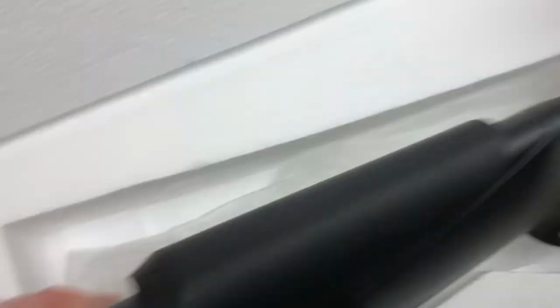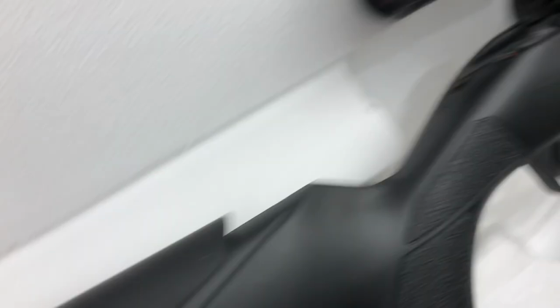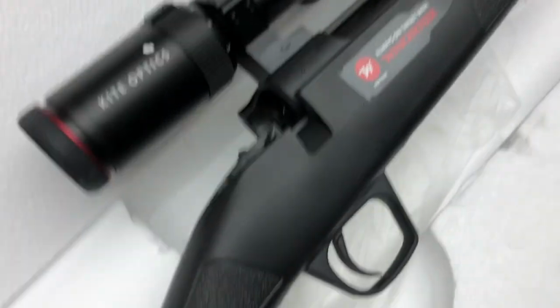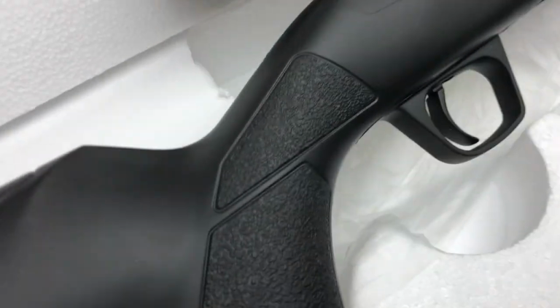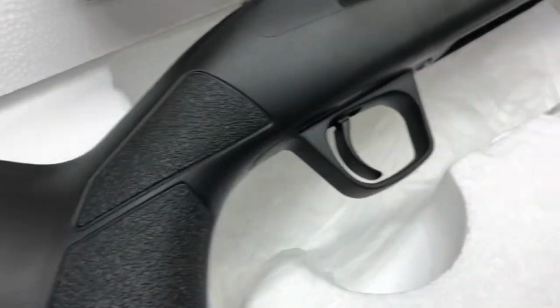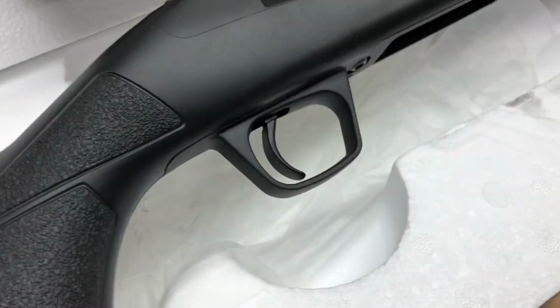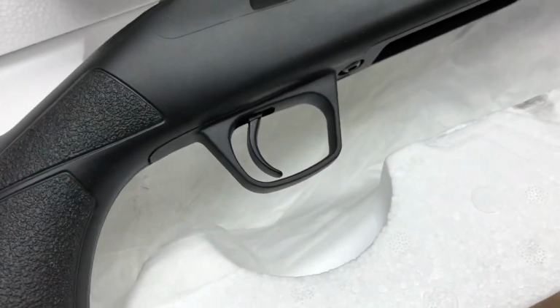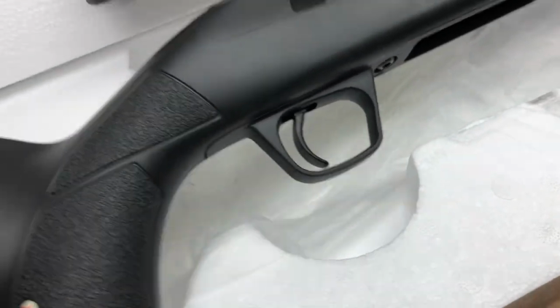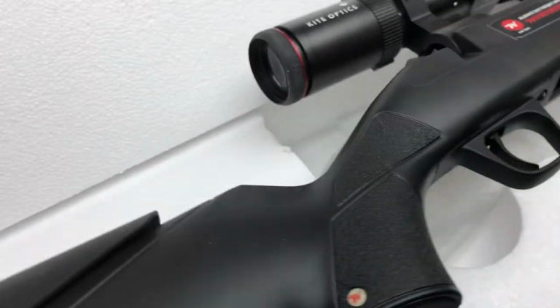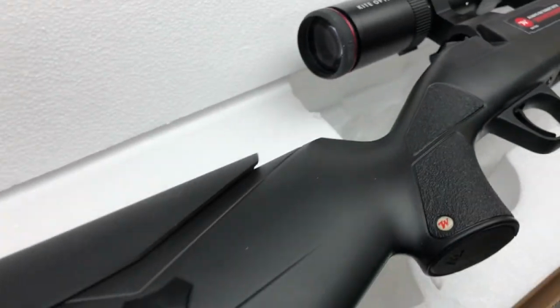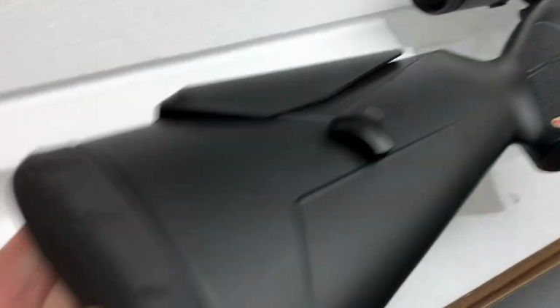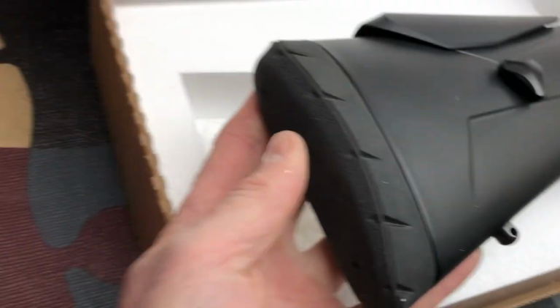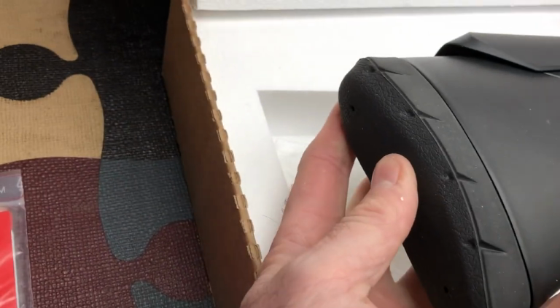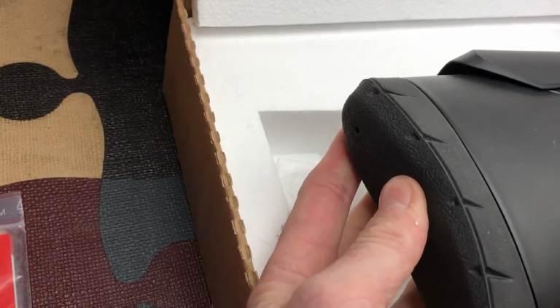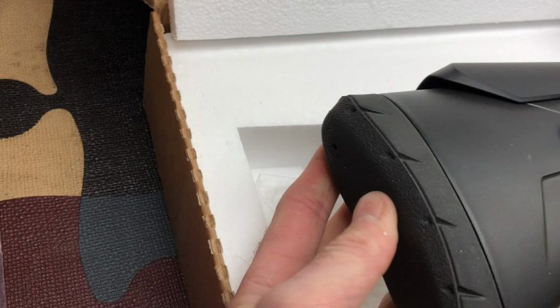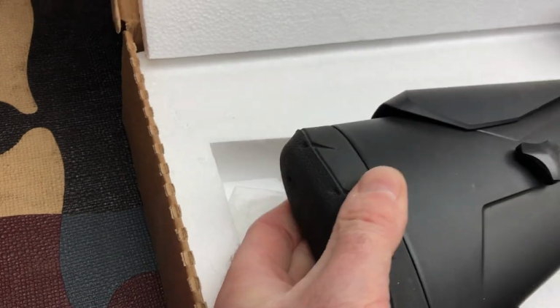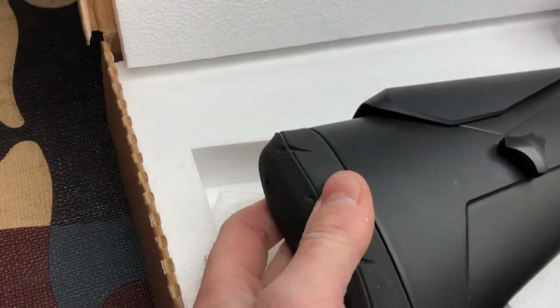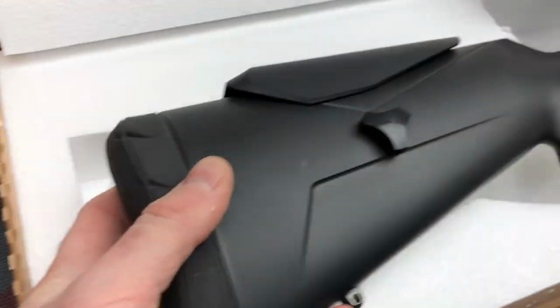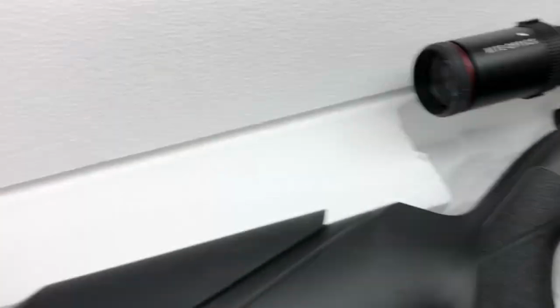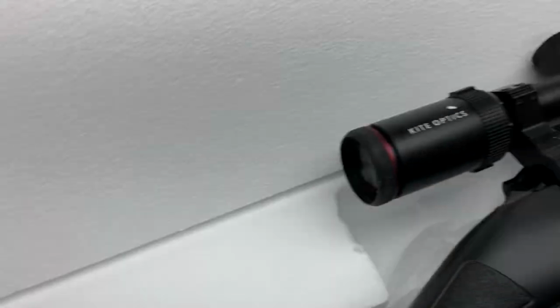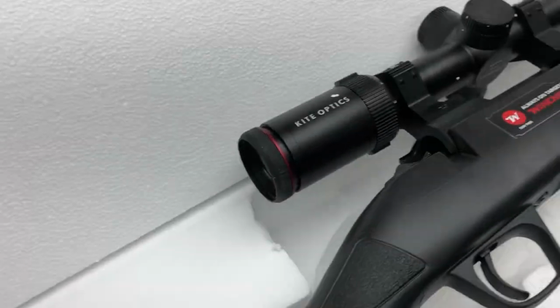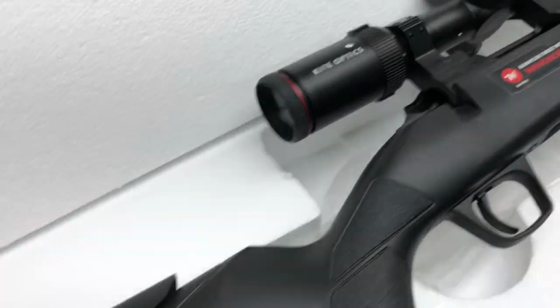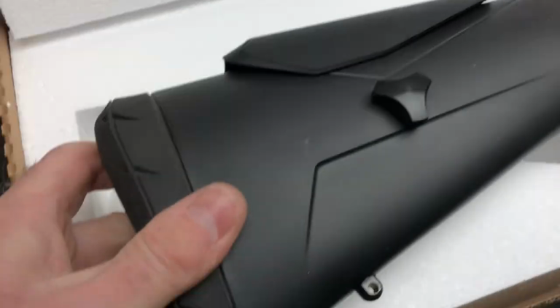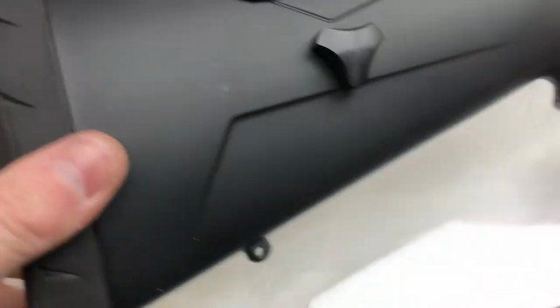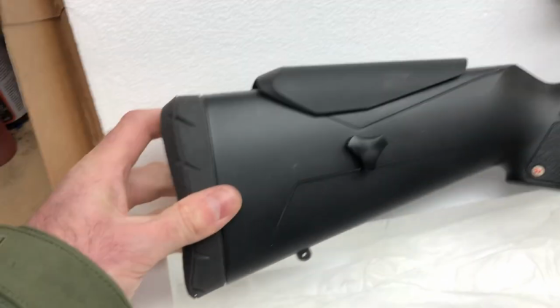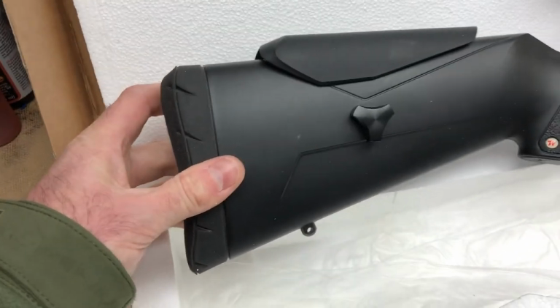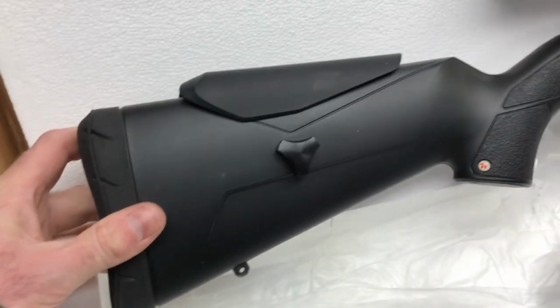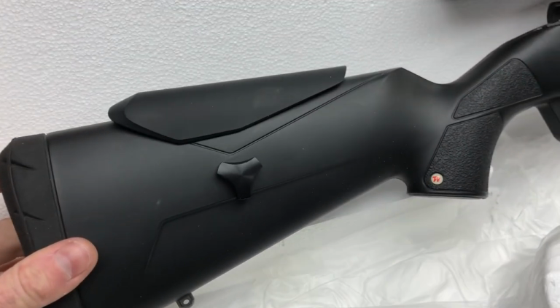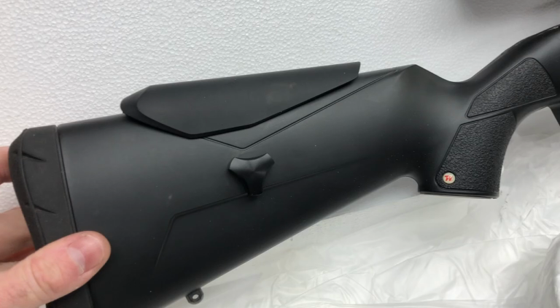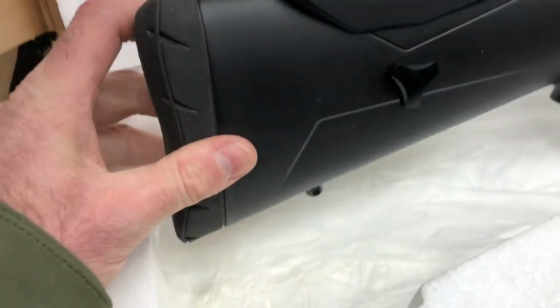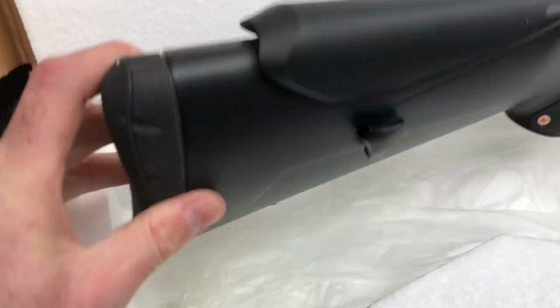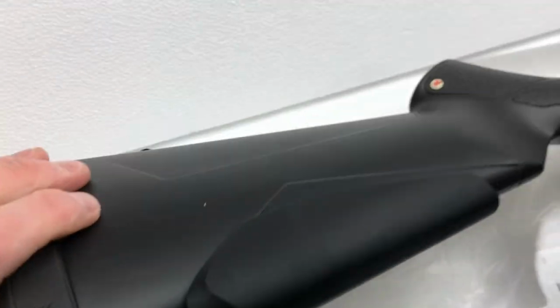Adjustable cheek piece. The trigger will be okay, because the pull weights are quite good. It's got a slightly spongy, soft recoil pad, which I'm never a huge fan of. Conventionally tapered underside on that one. Sling stud again there.